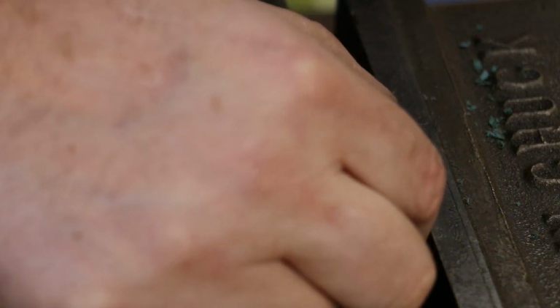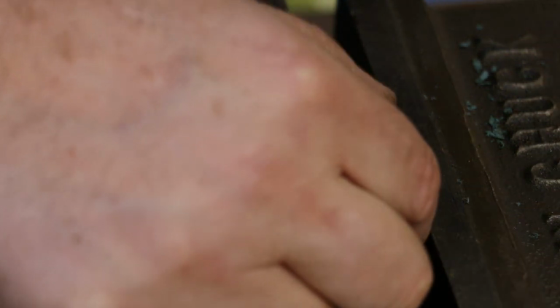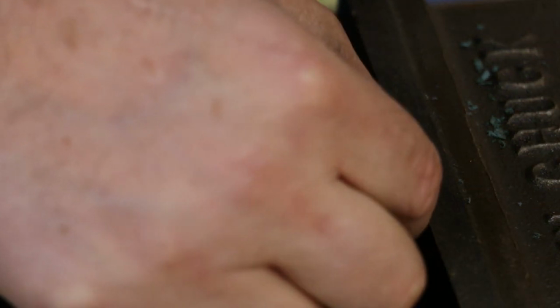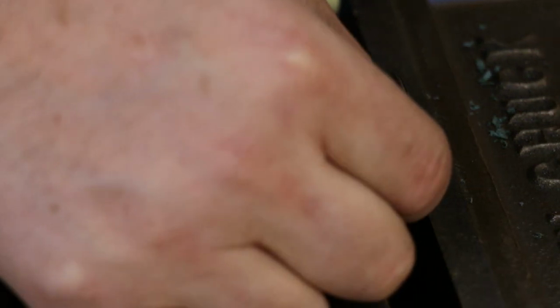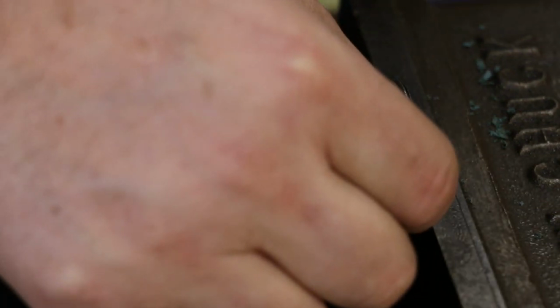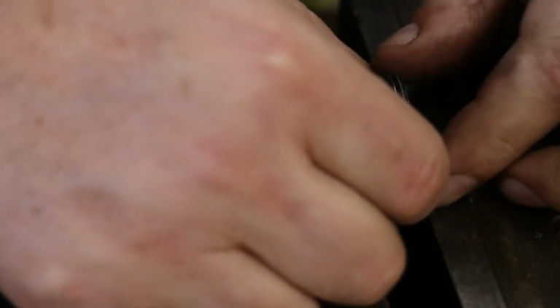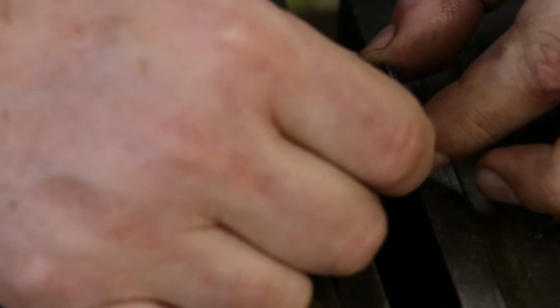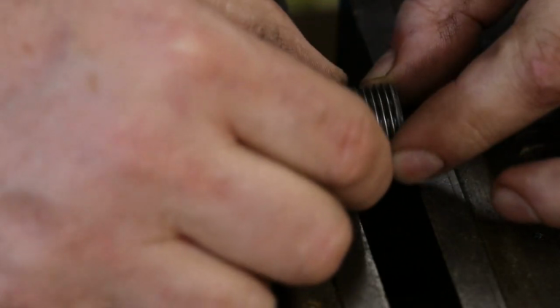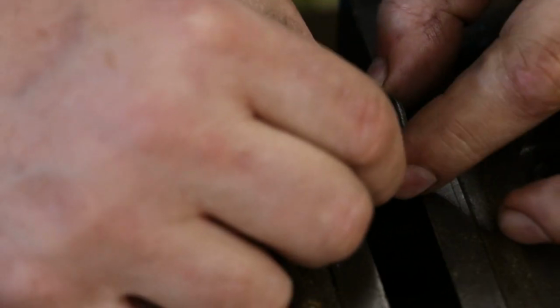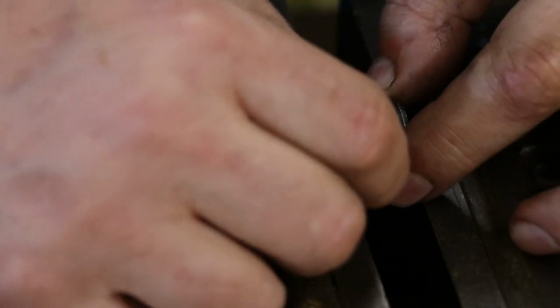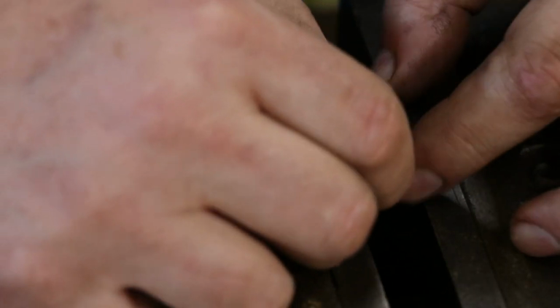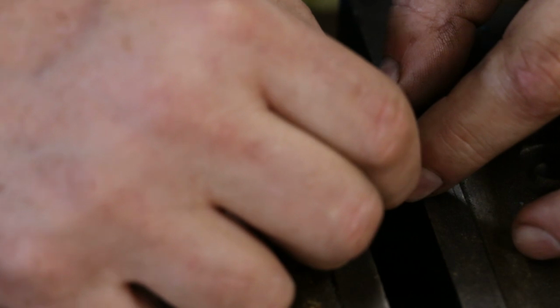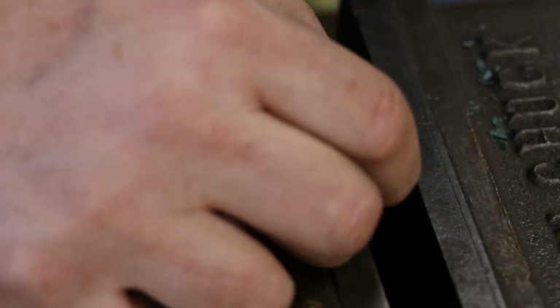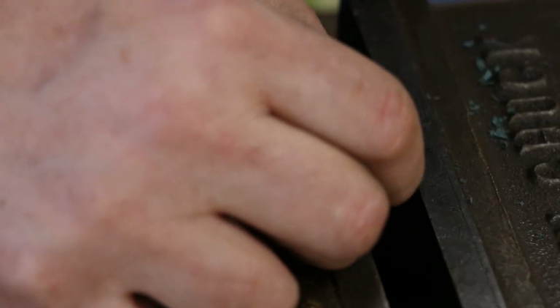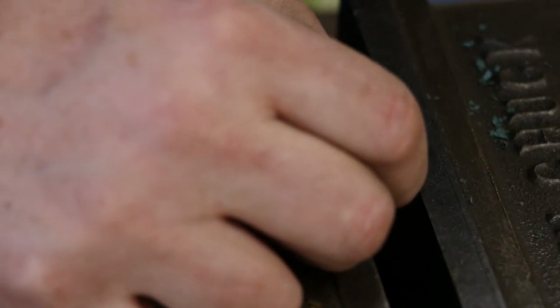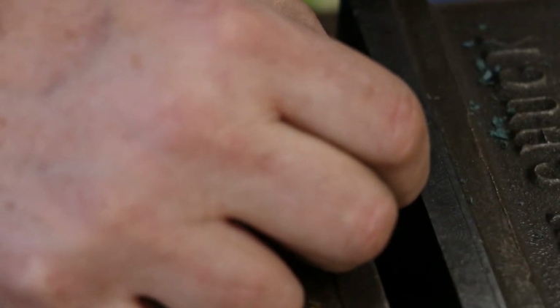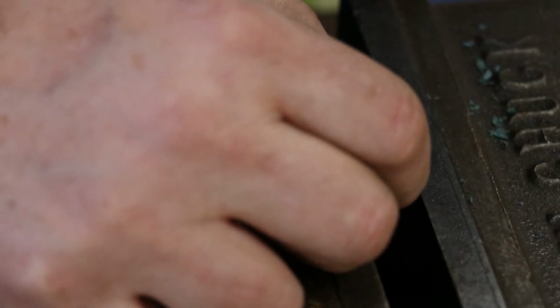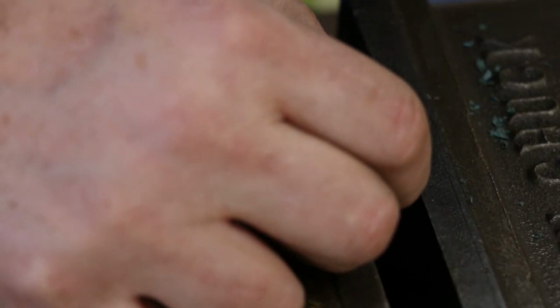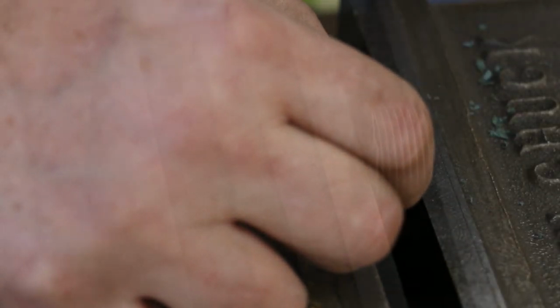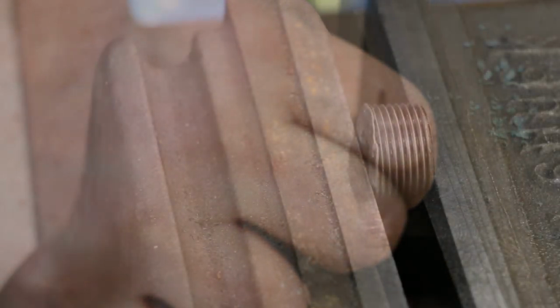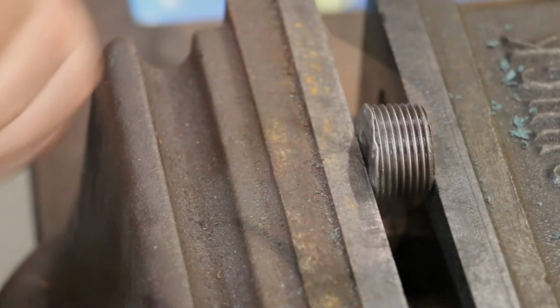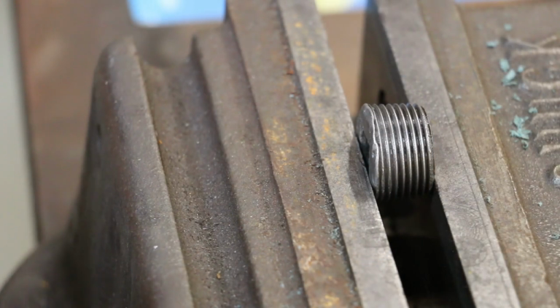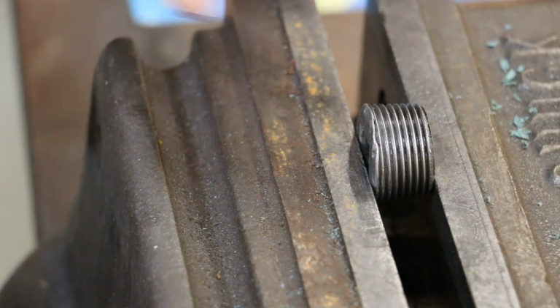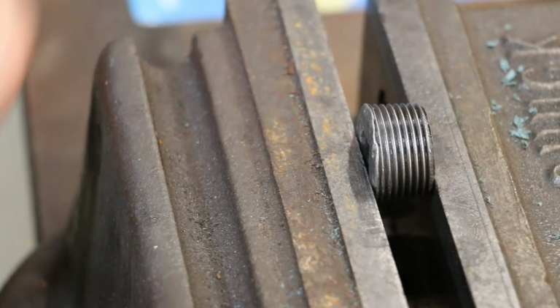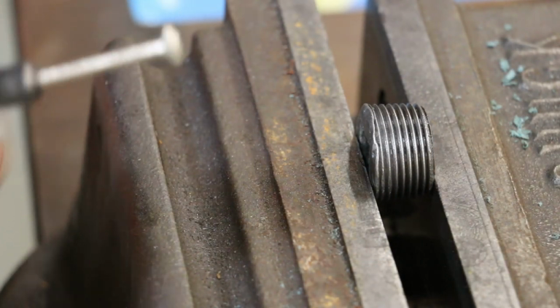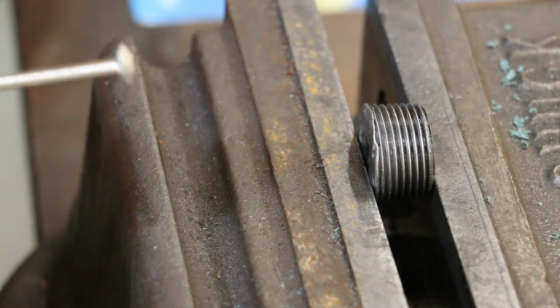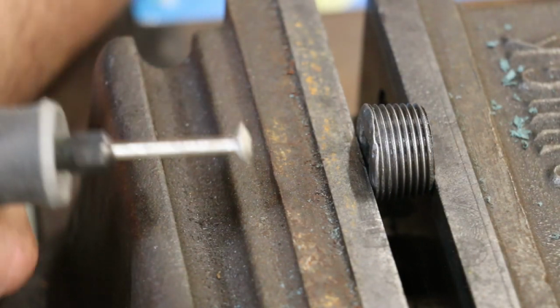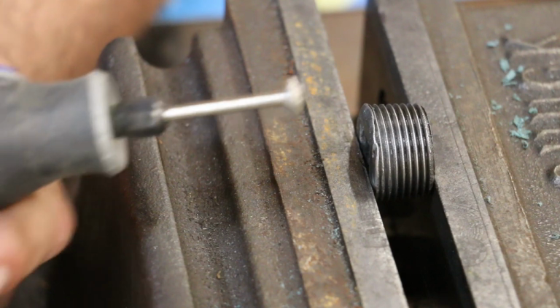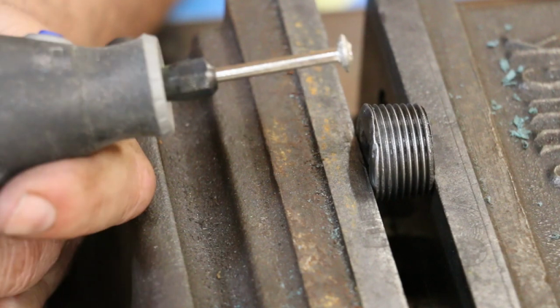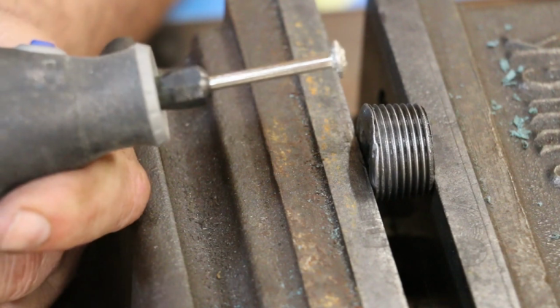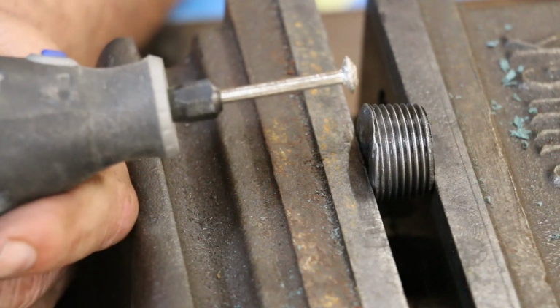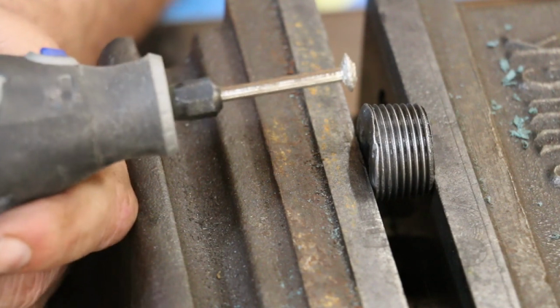Let's see if there are any other bad places on here. Right there — I'm going to see if I can do something with that. We've got another little place here where it's coming out. I'm not sure it really matters, but I'm going to go ahead and see if I can clean it up as well.